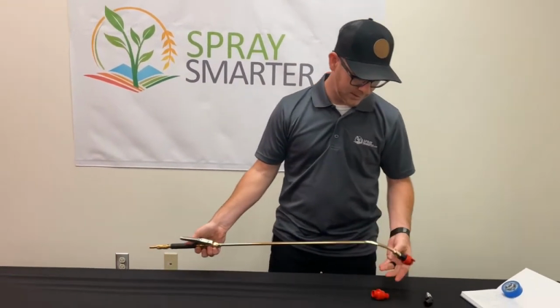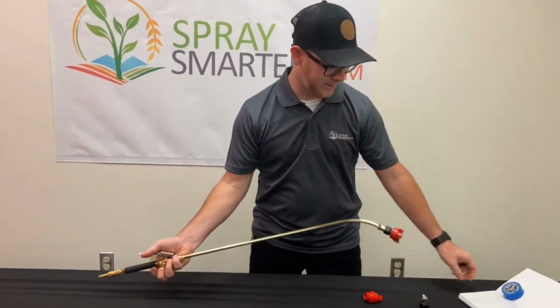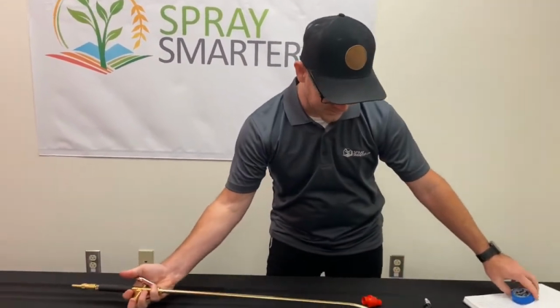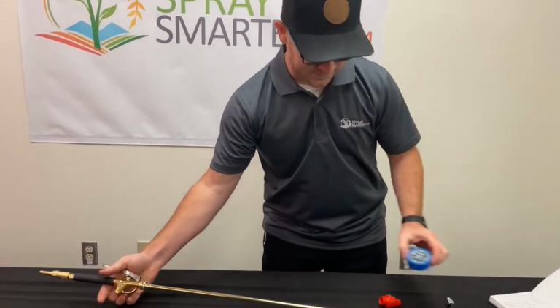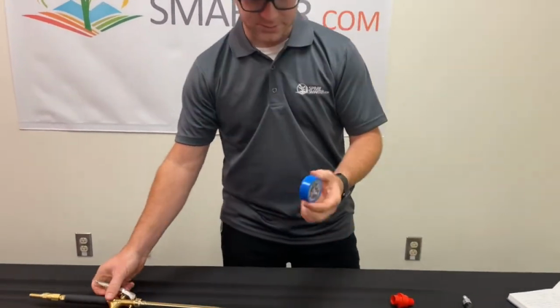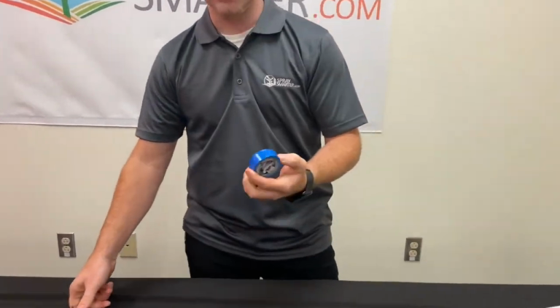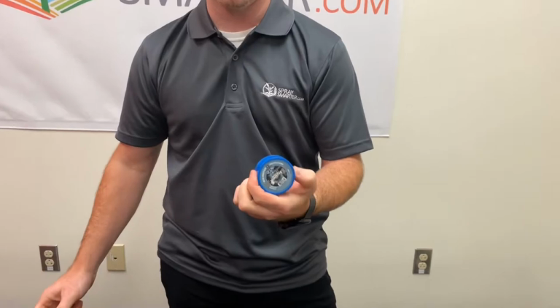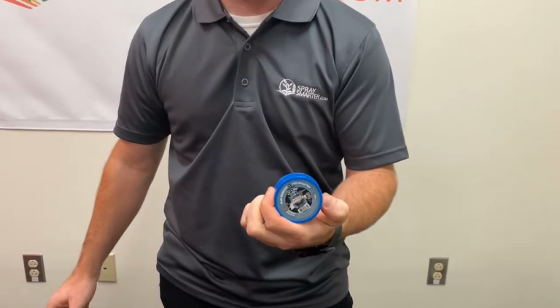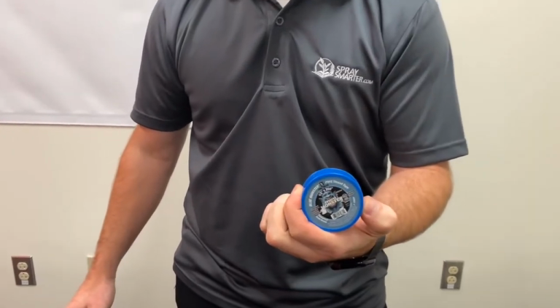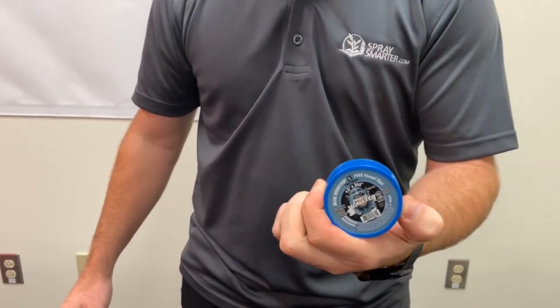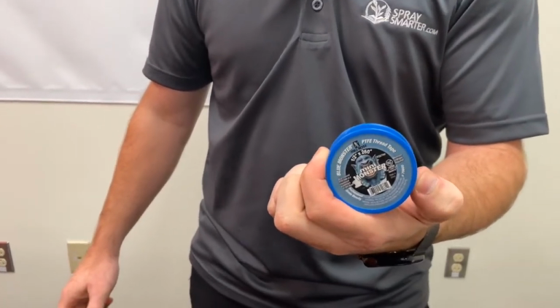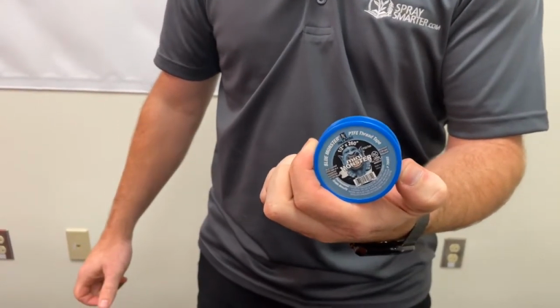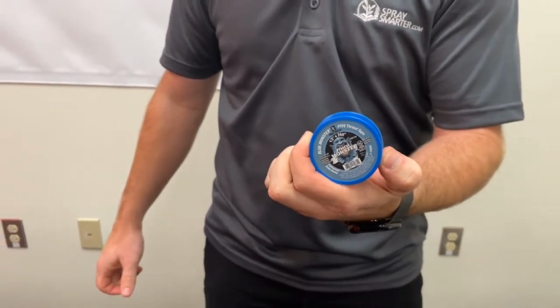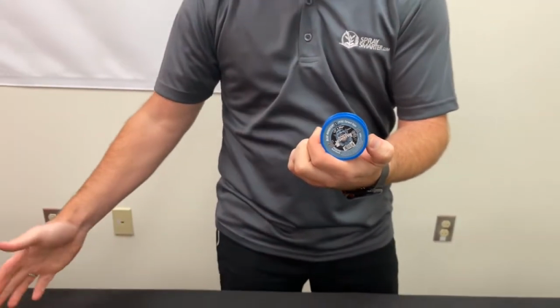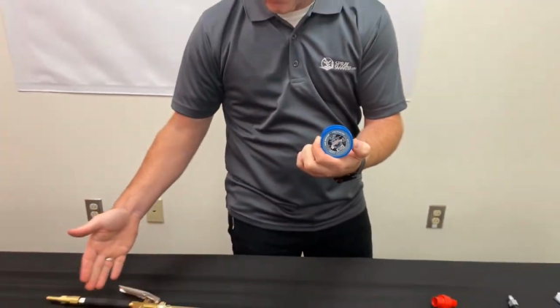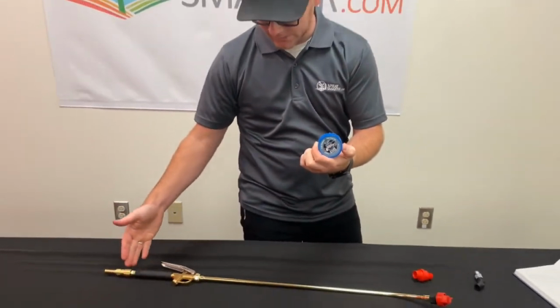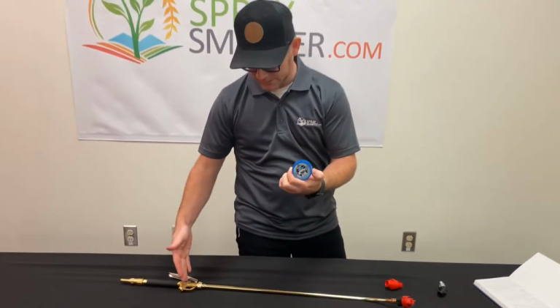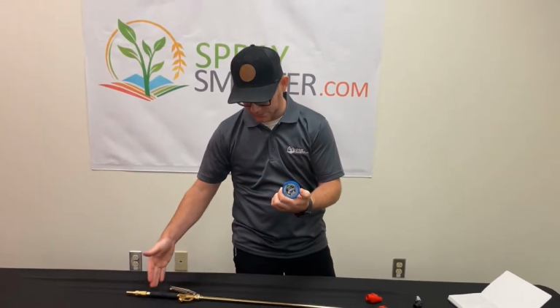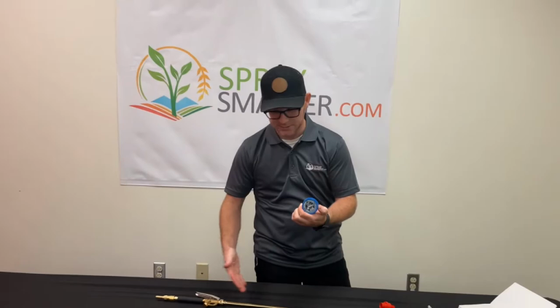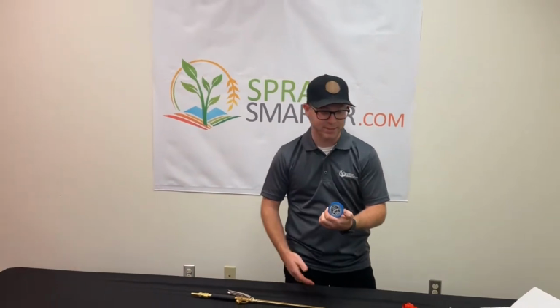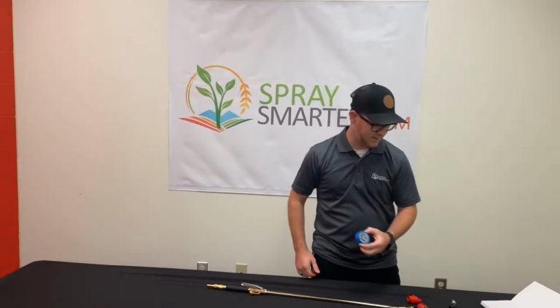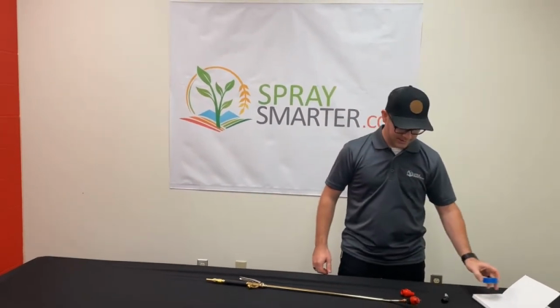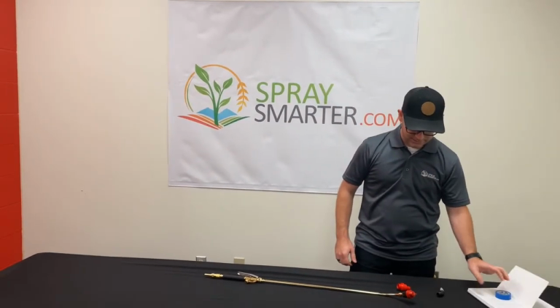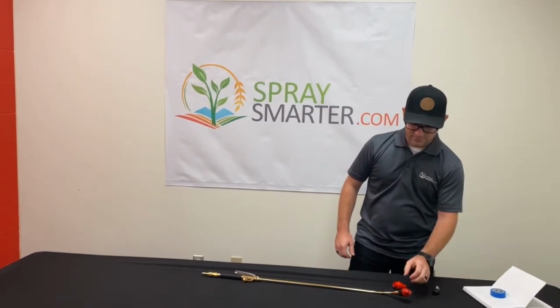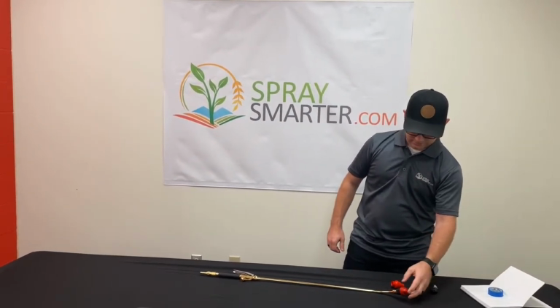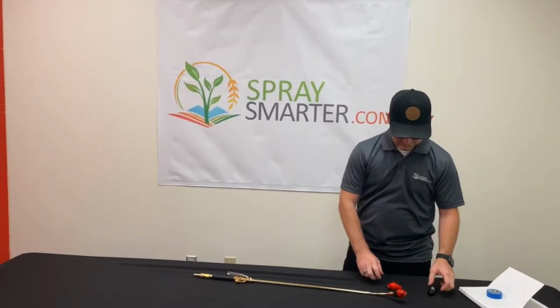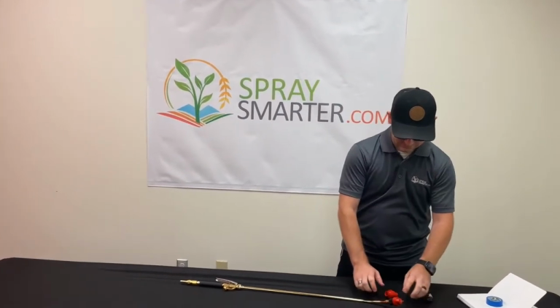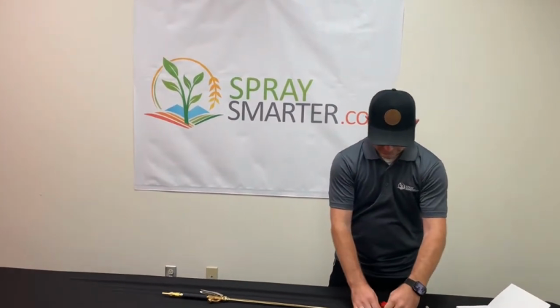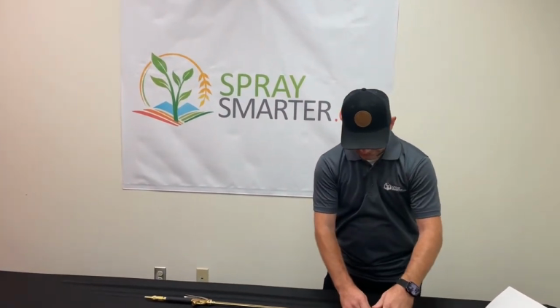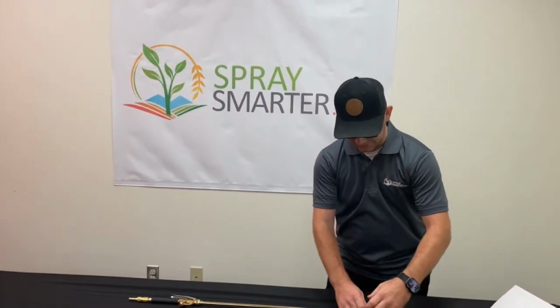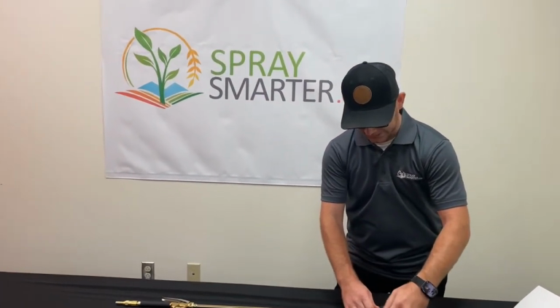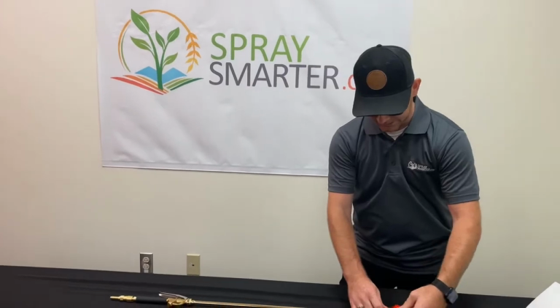We do also recommend using some thread tape for any of the connections where there are threads. Moving on to the other adapter I have here.